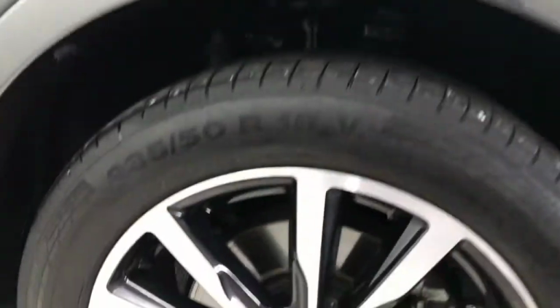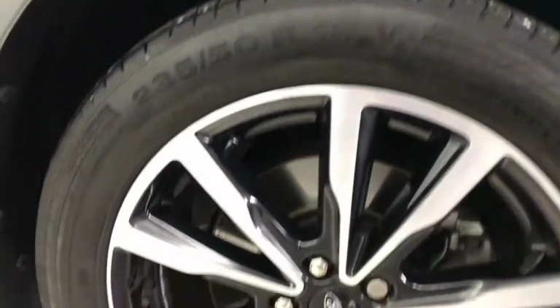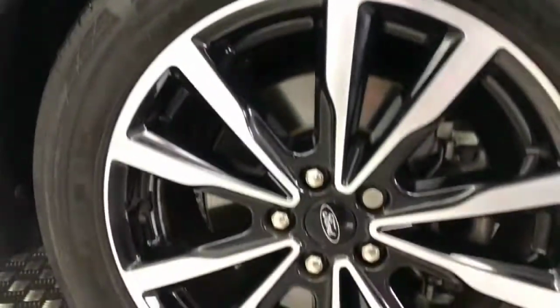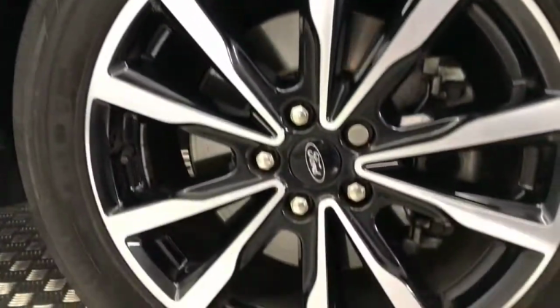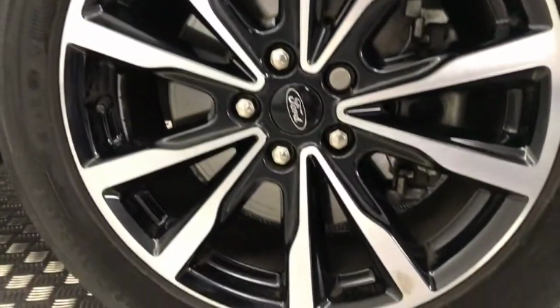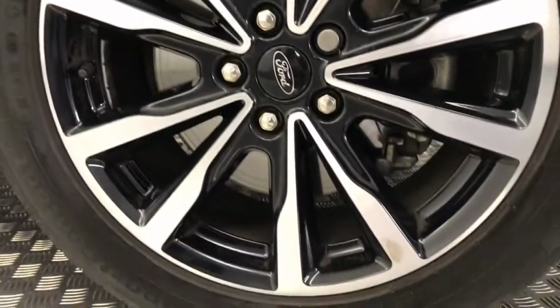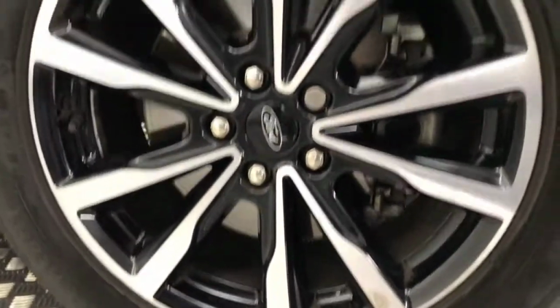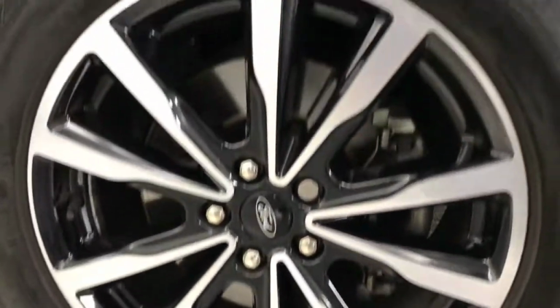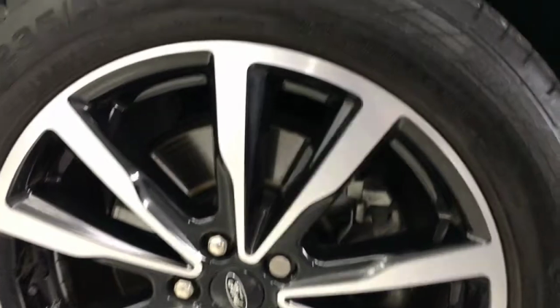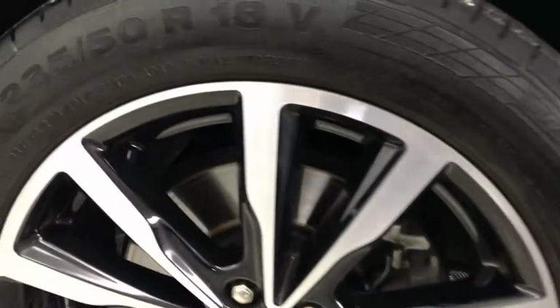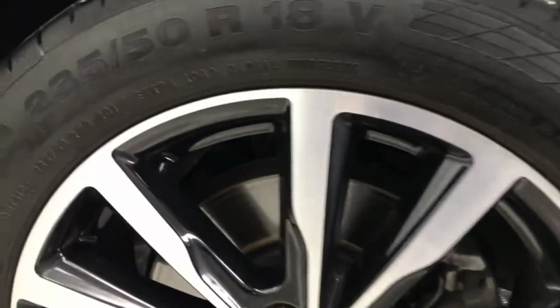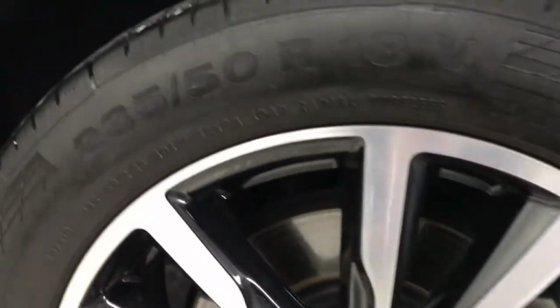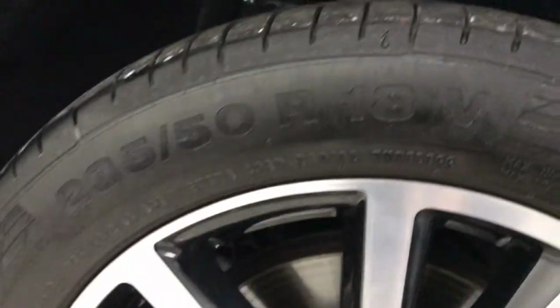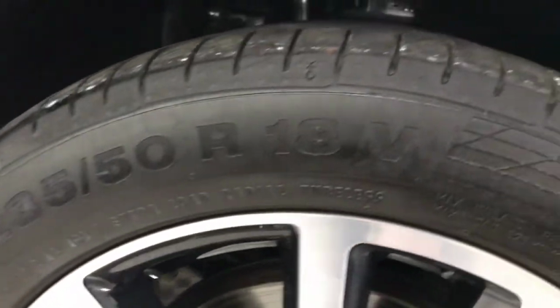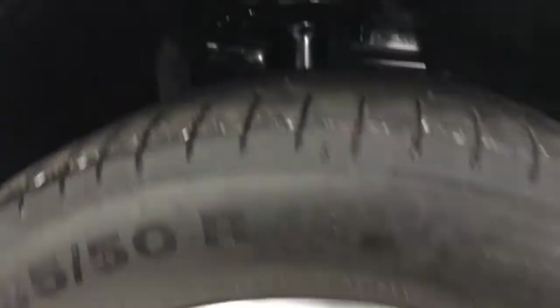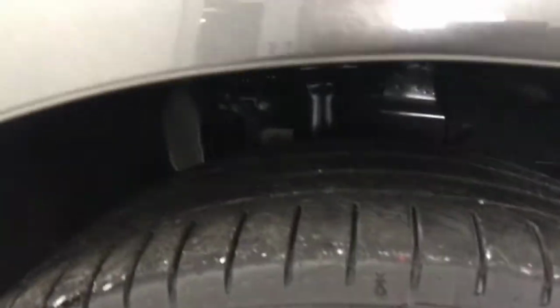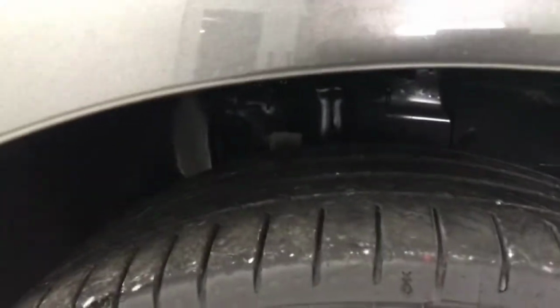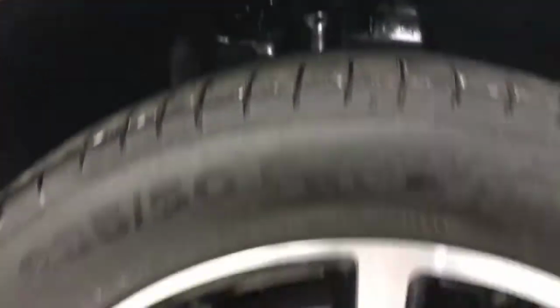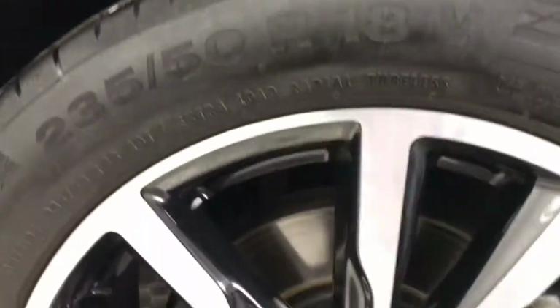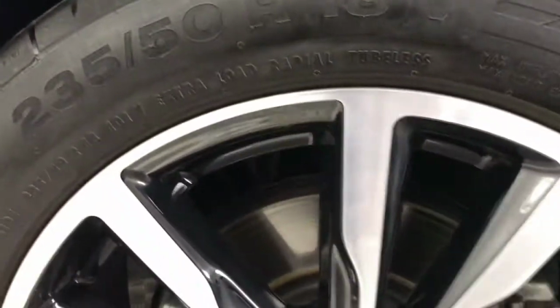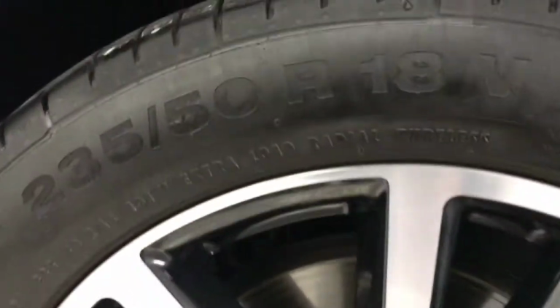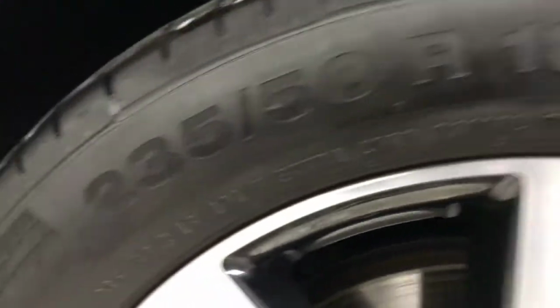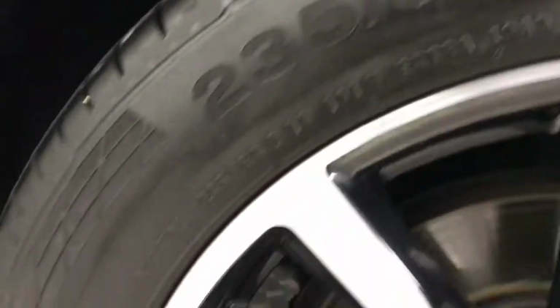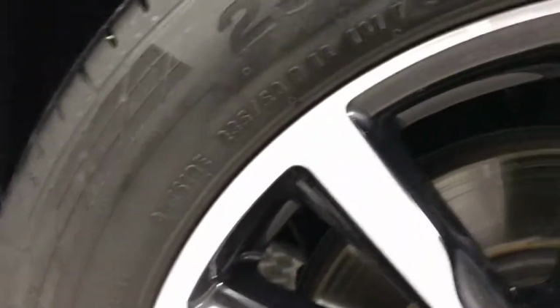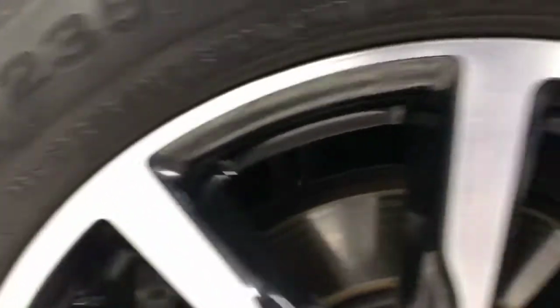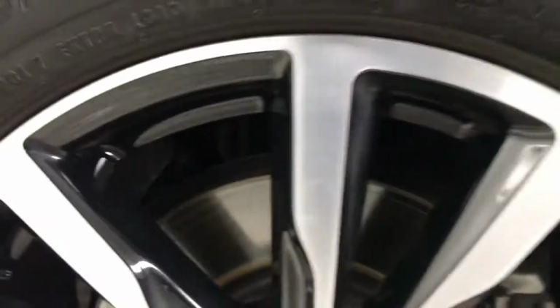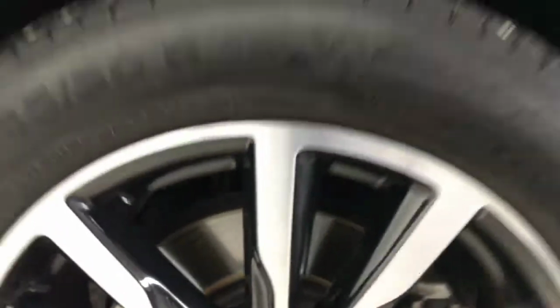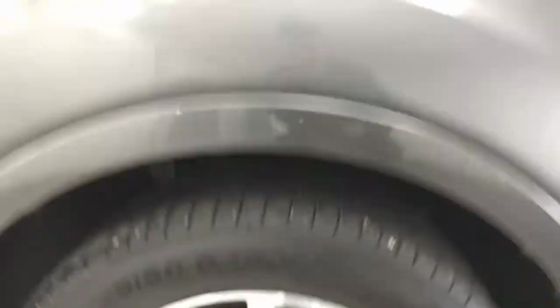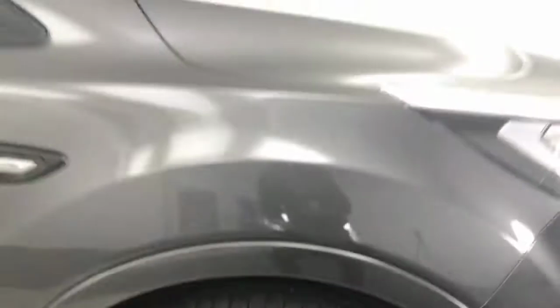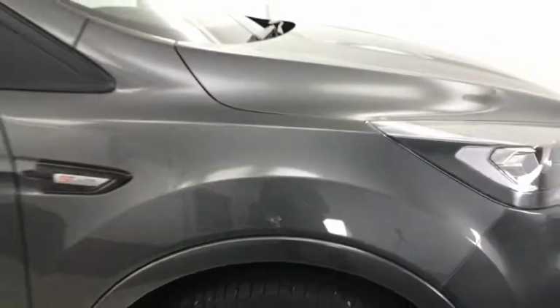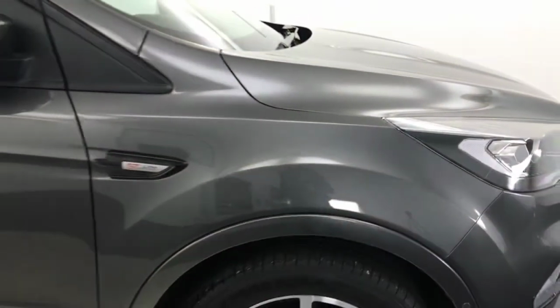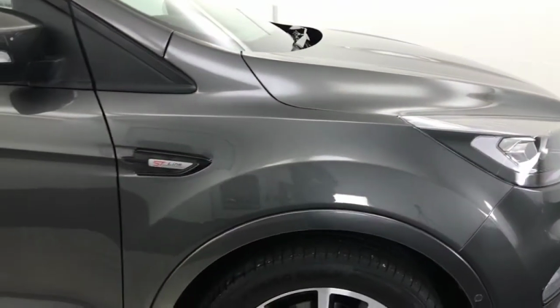Coming down here, we've got the 18-inch alloy wheels and they are all absolutely immaculate. The tyres are good and the diamond-cut alloy is there — you can see they're extremely clean.